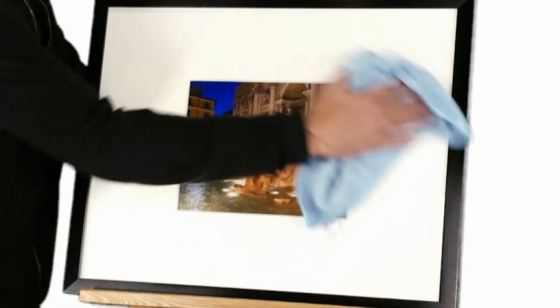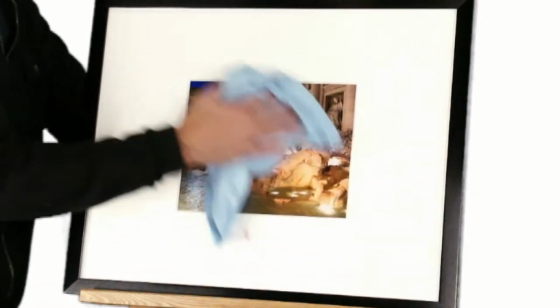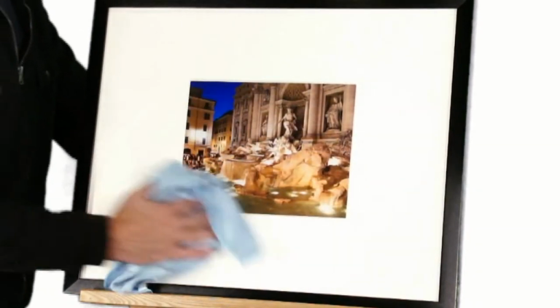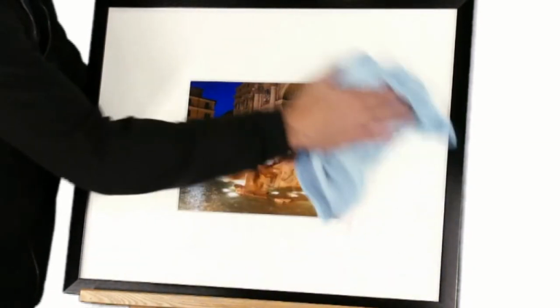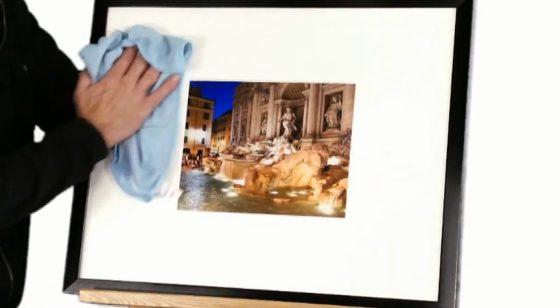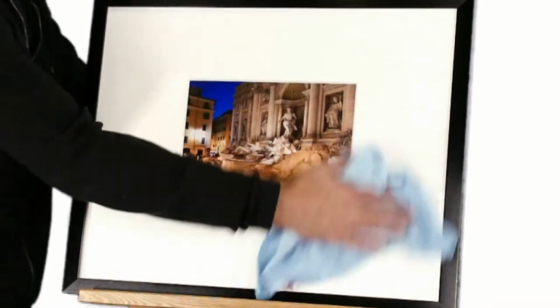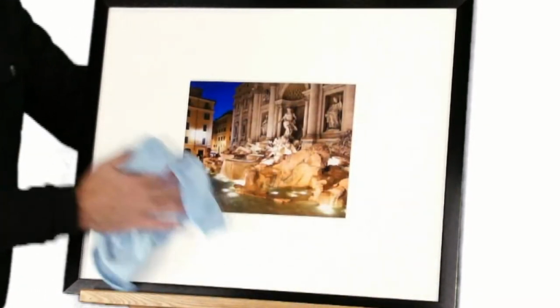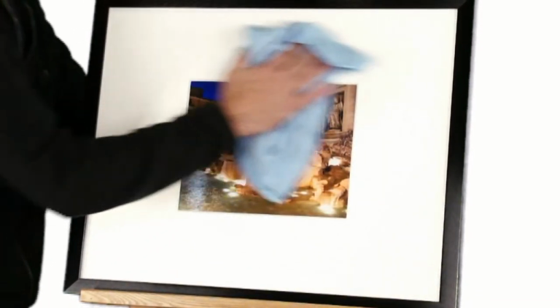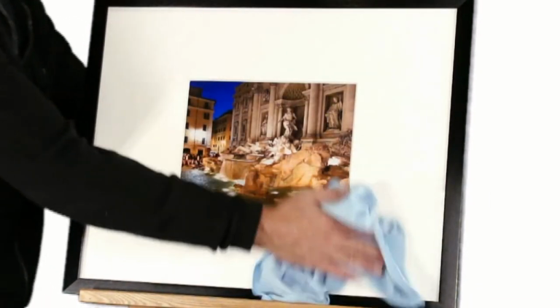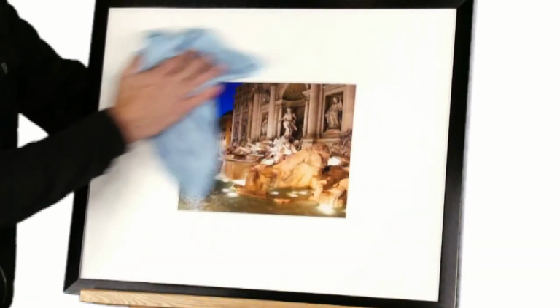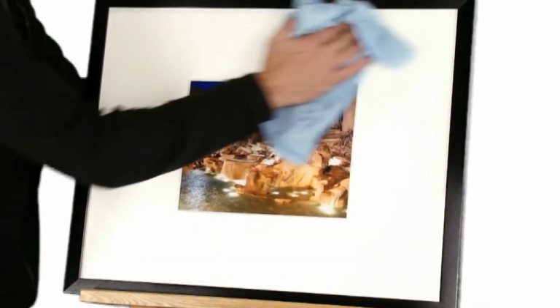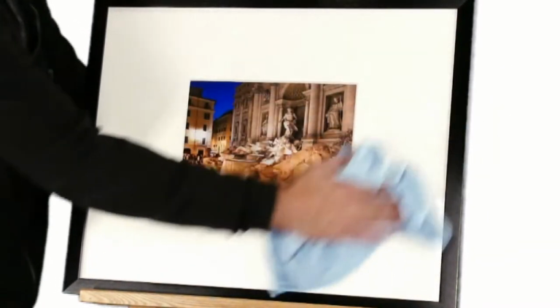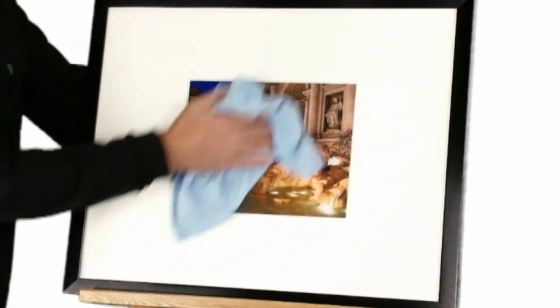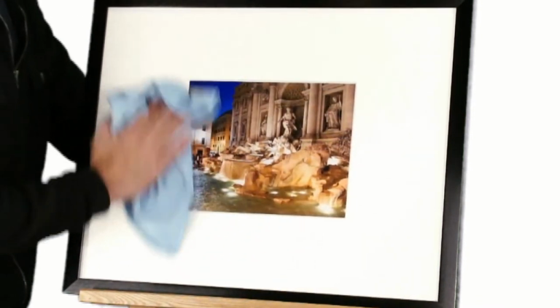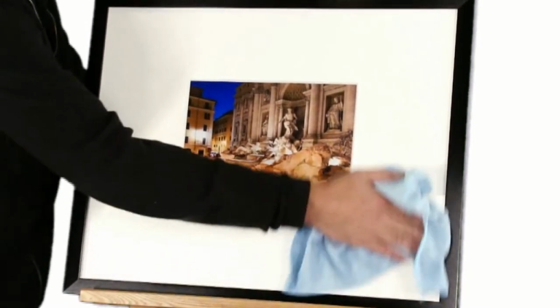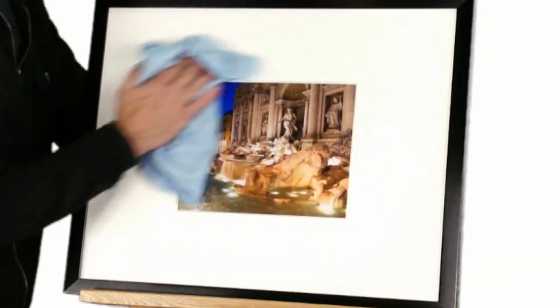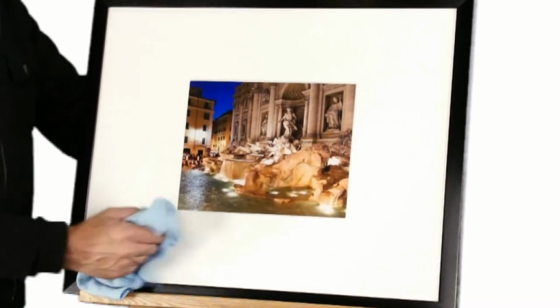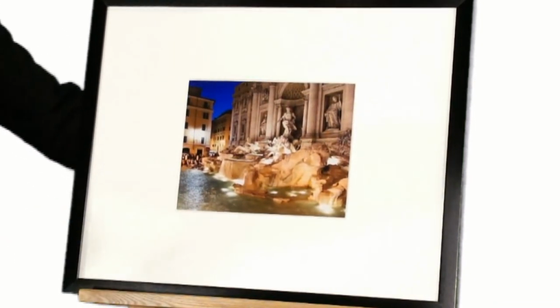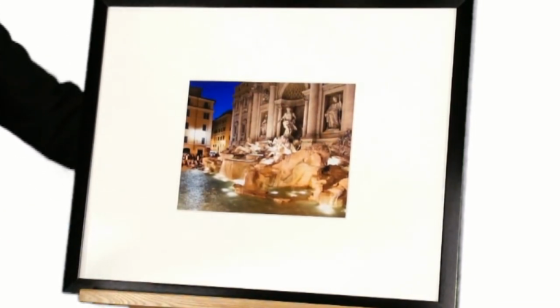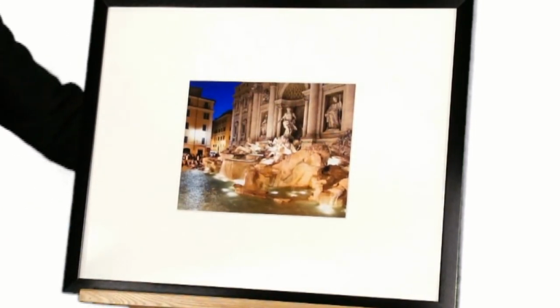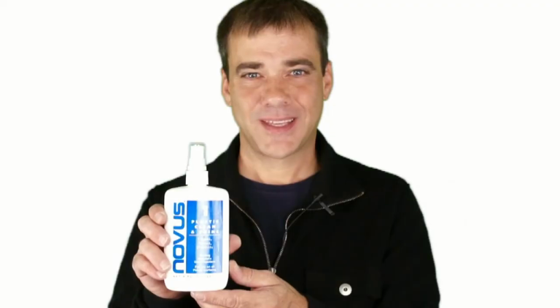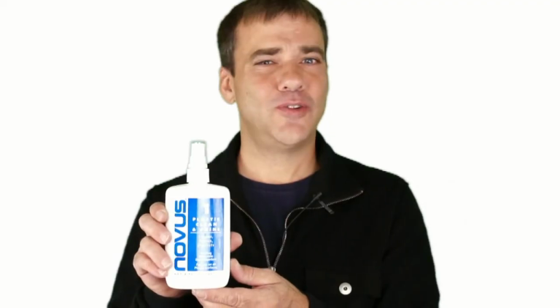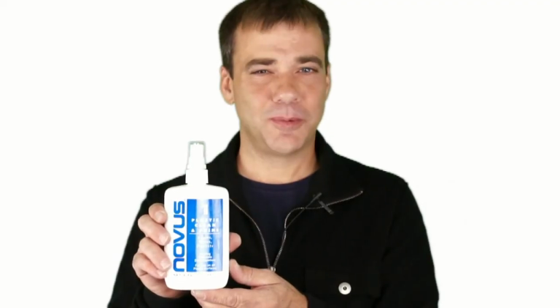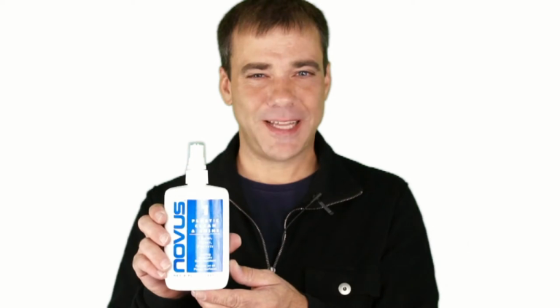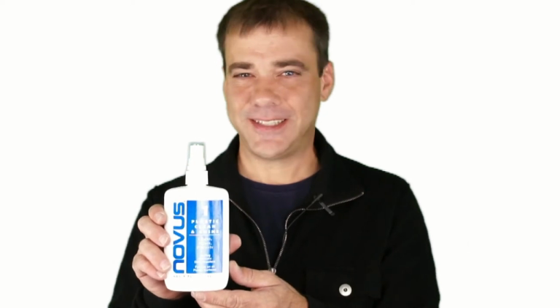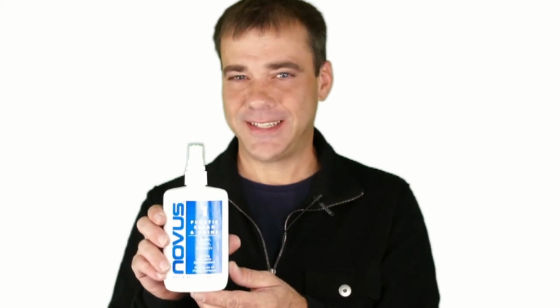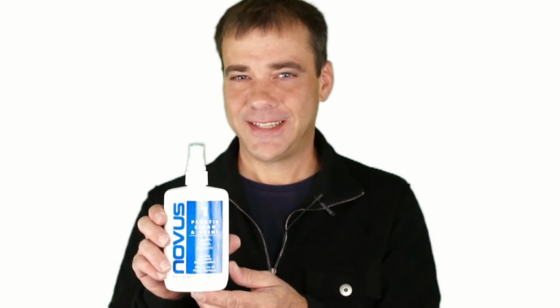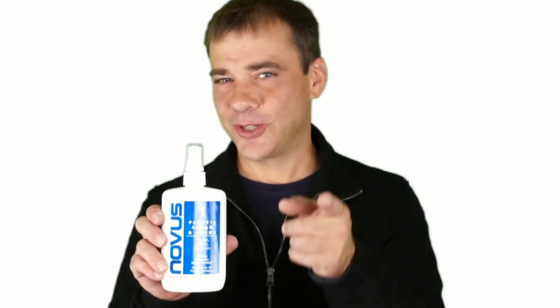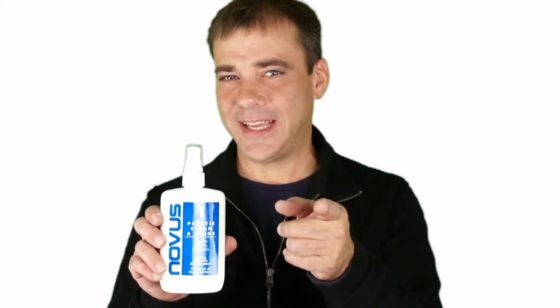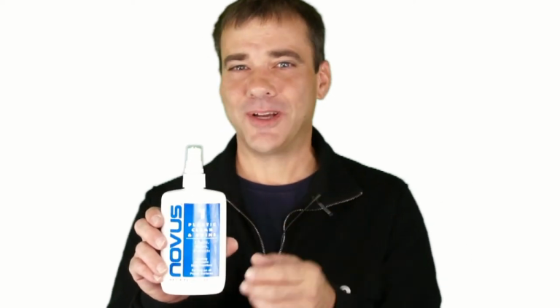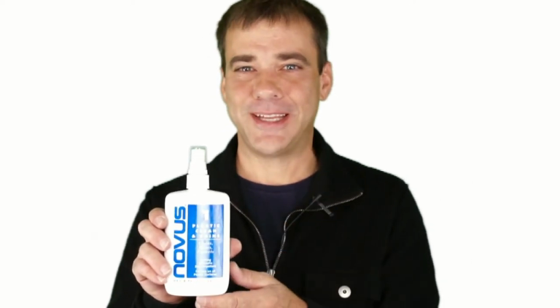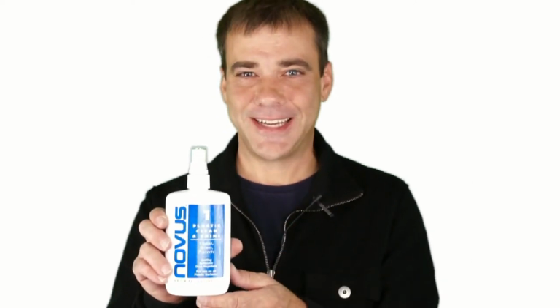As you're wiping, you'll notice it removes fingerprints, dust, and hides small scratches, and when finished it leaves a beautiful shine. Novus number one plastic clean and shine — get yours today at AmericanFrame.com.